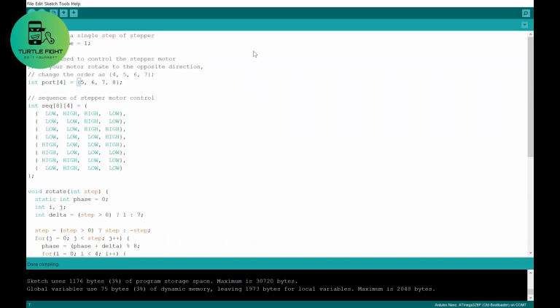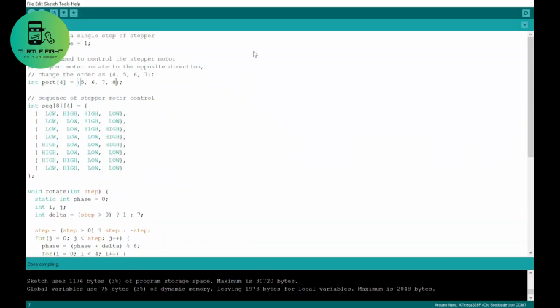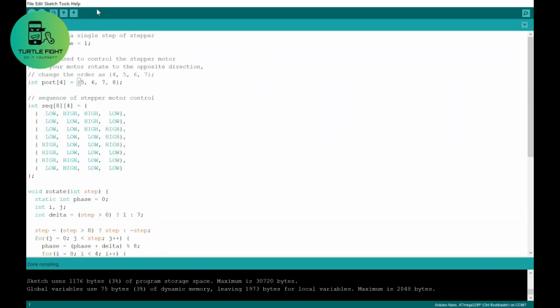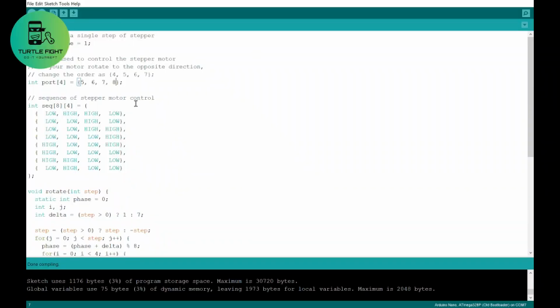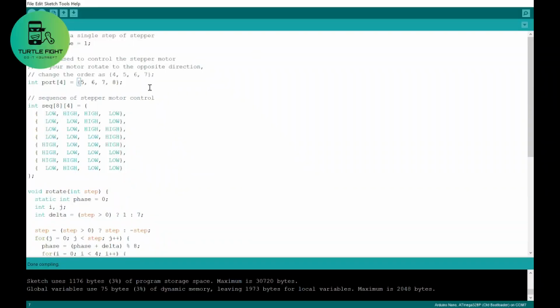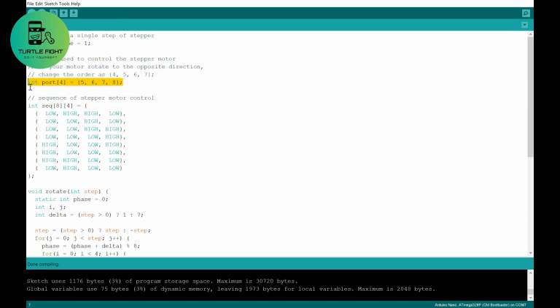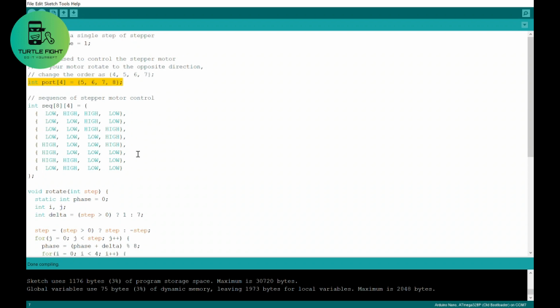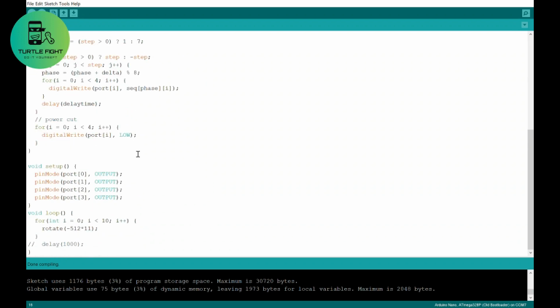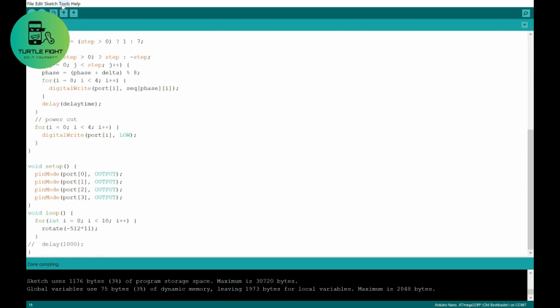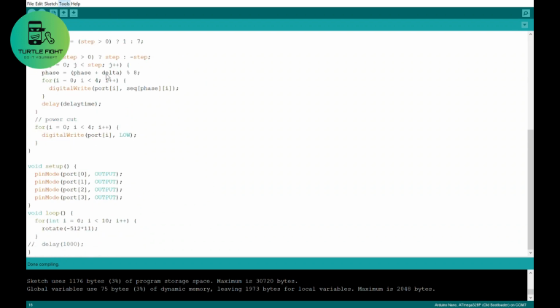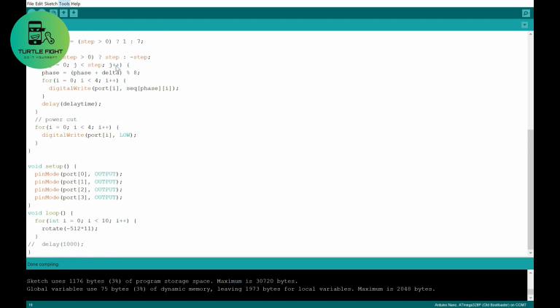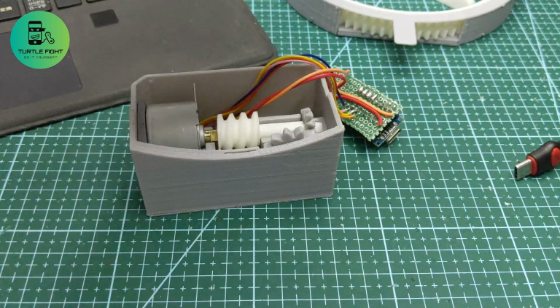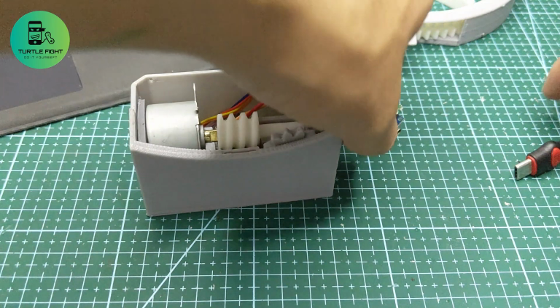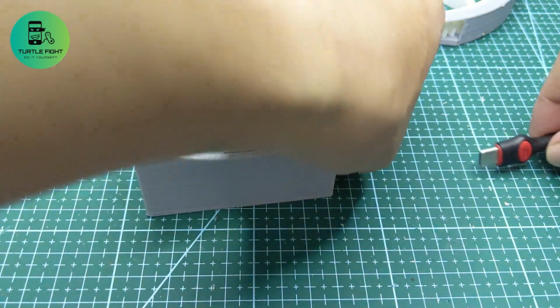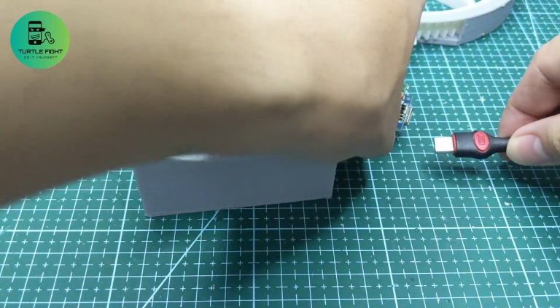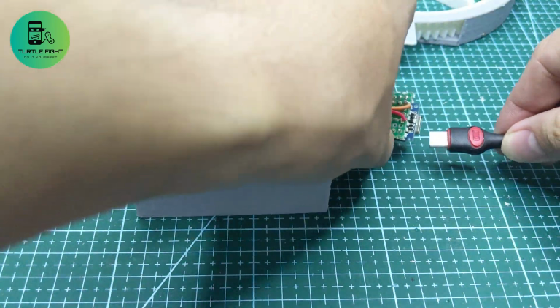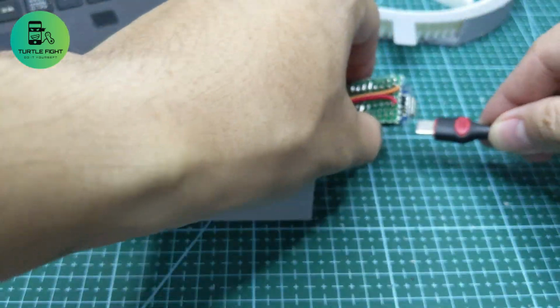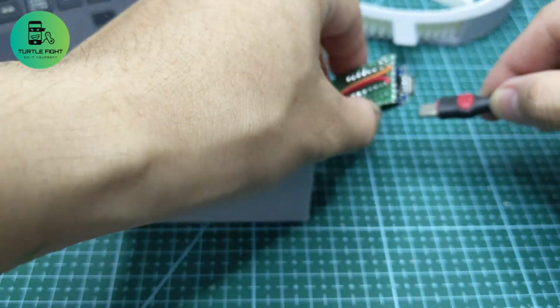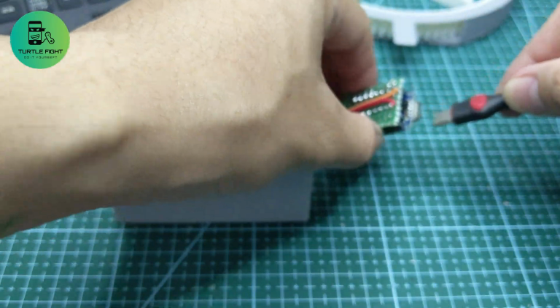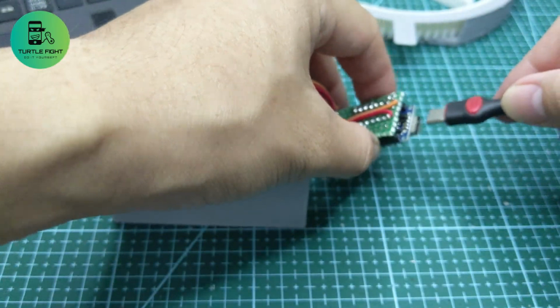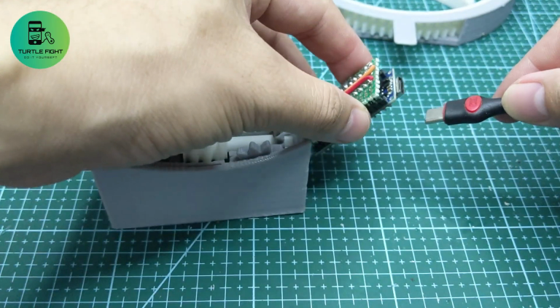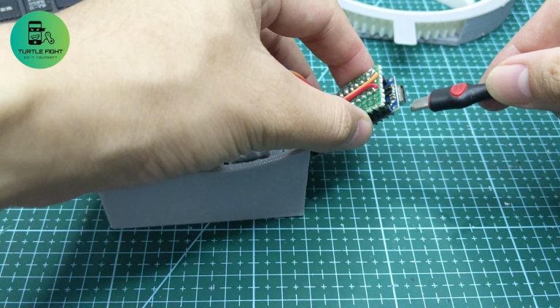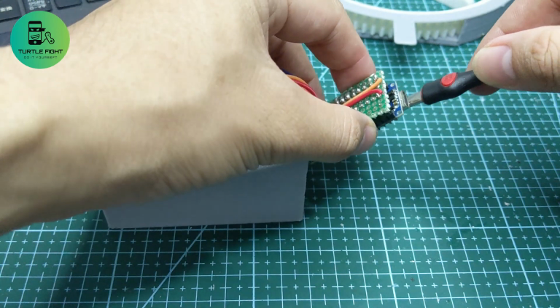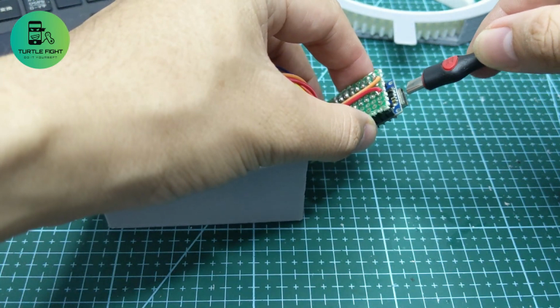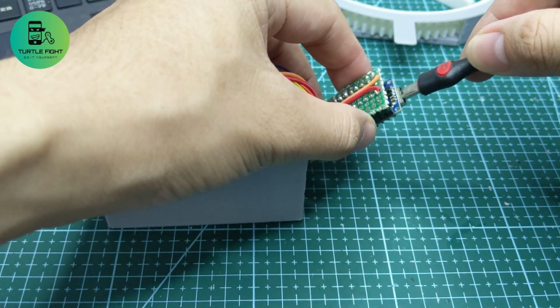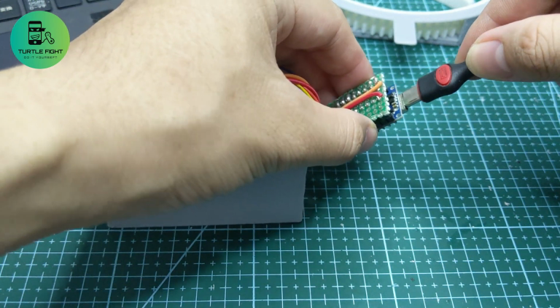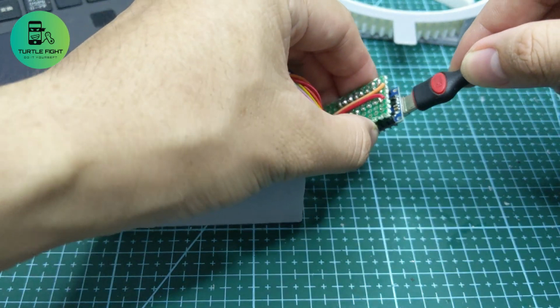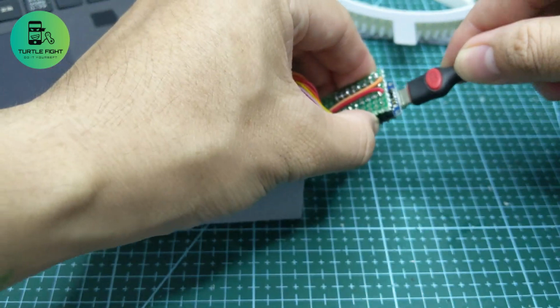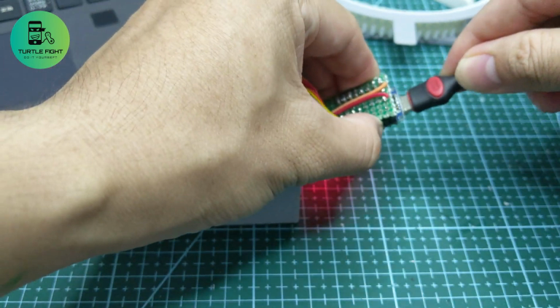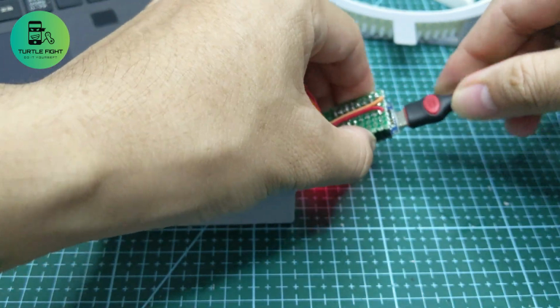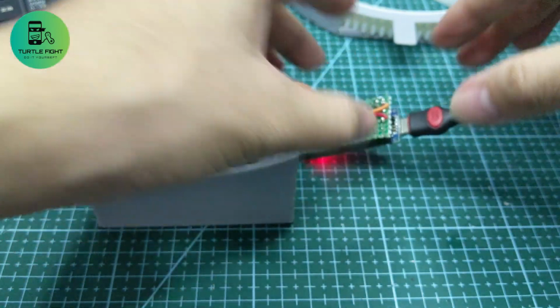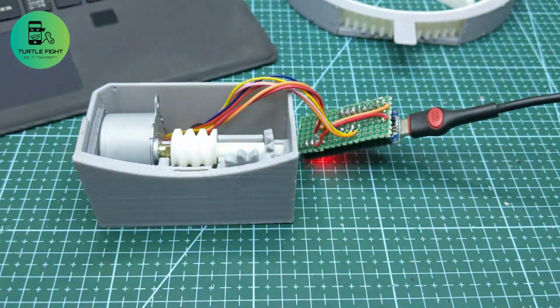I will upload the stepper motor test code to run the motor. Note that you need to select the correct pin and see if the motor runs smoothly. Fortunately, everything works.